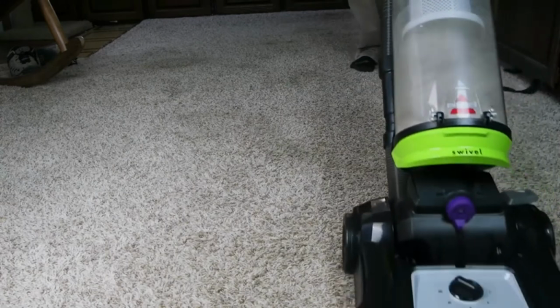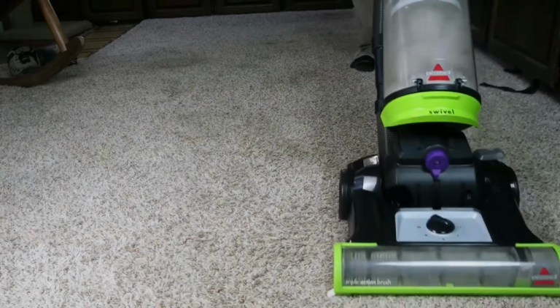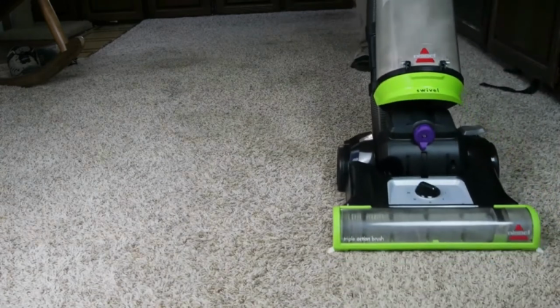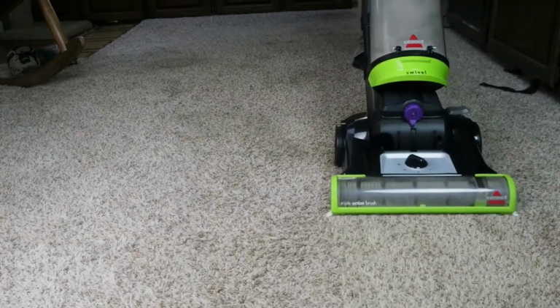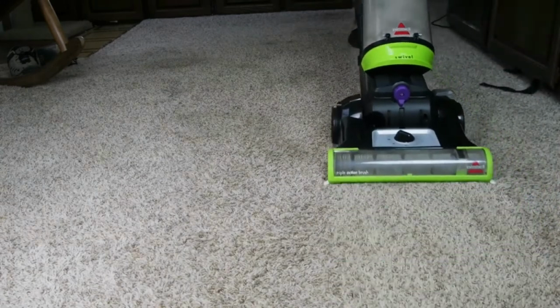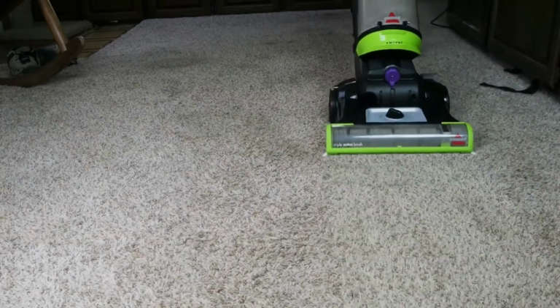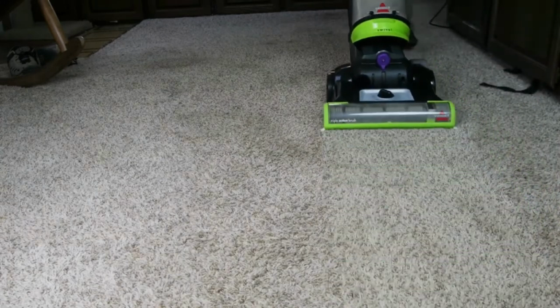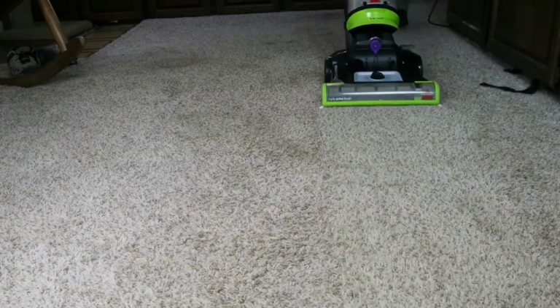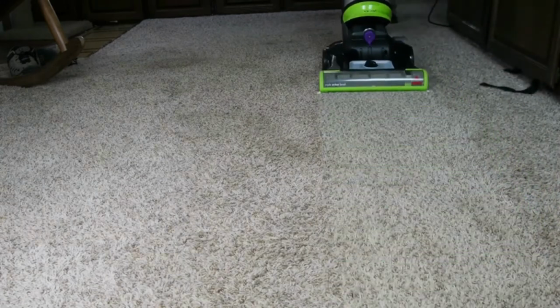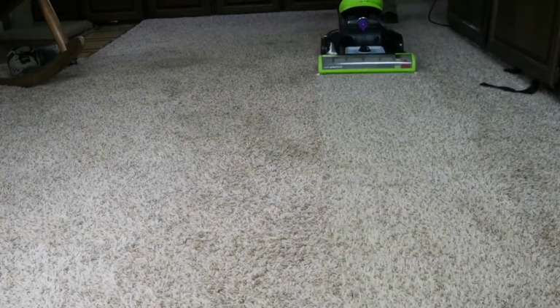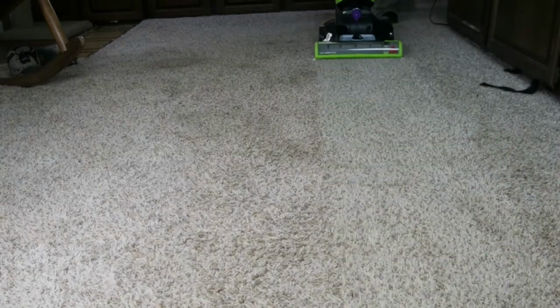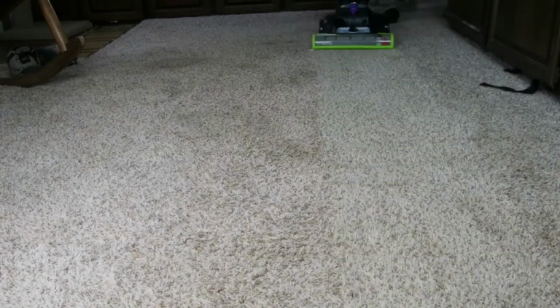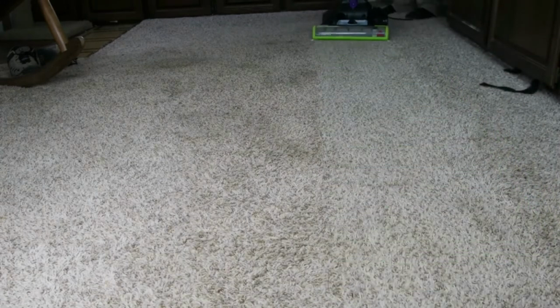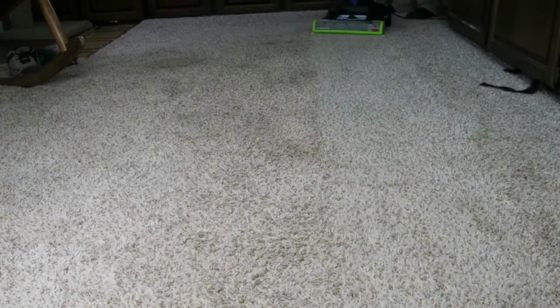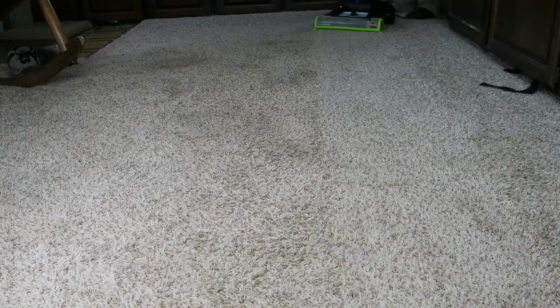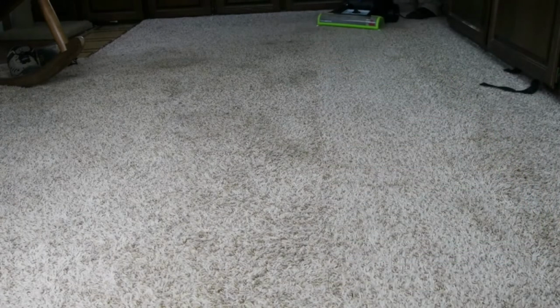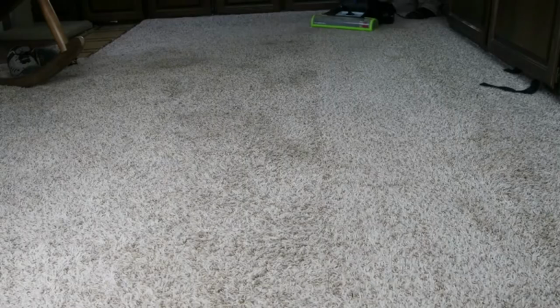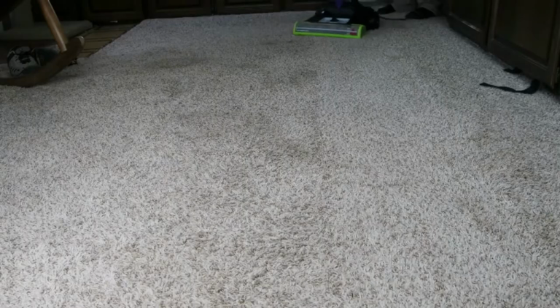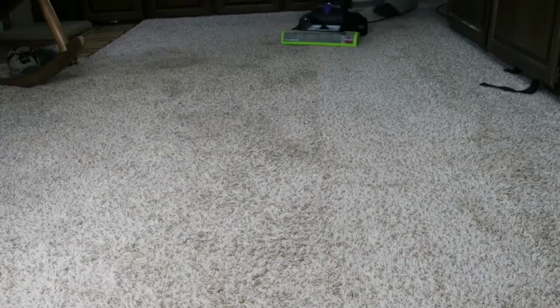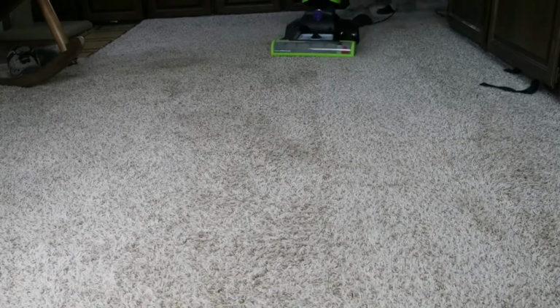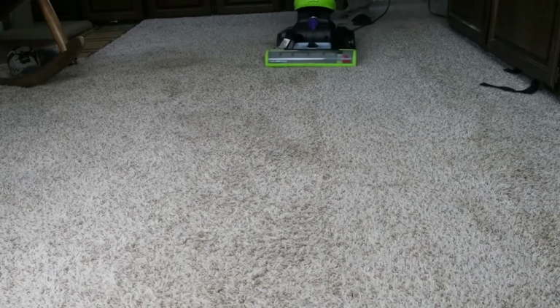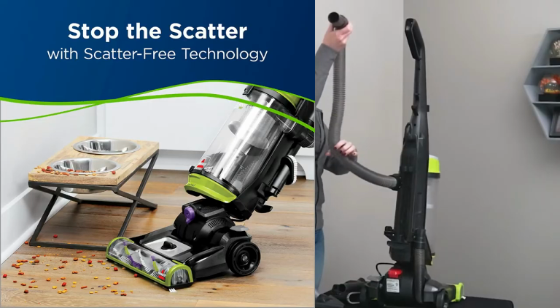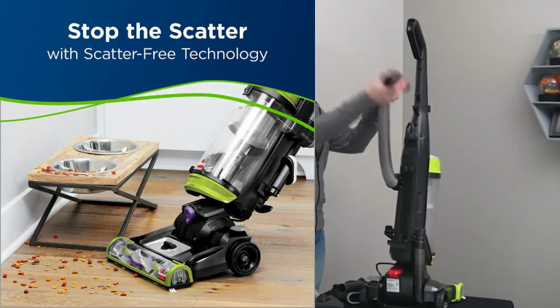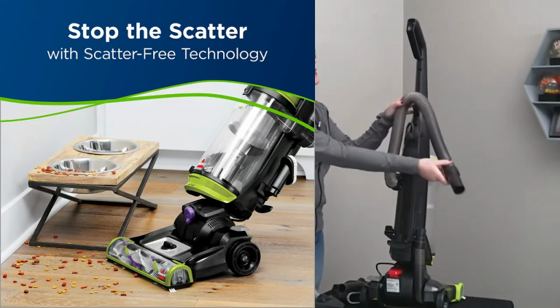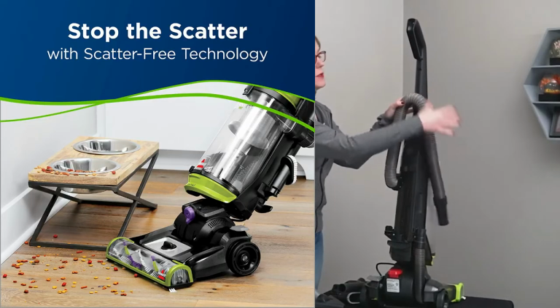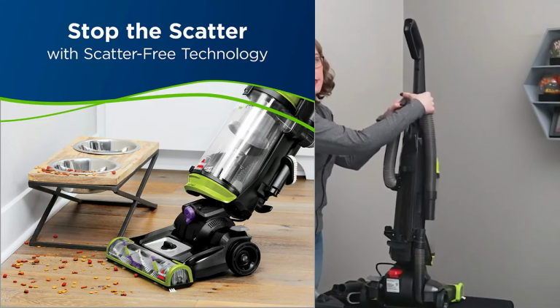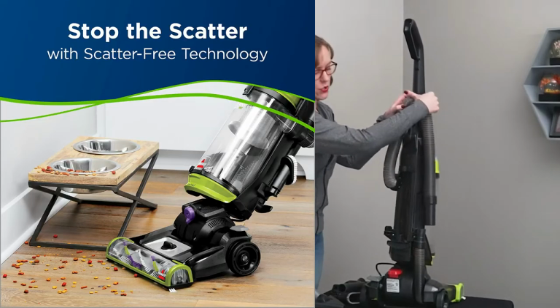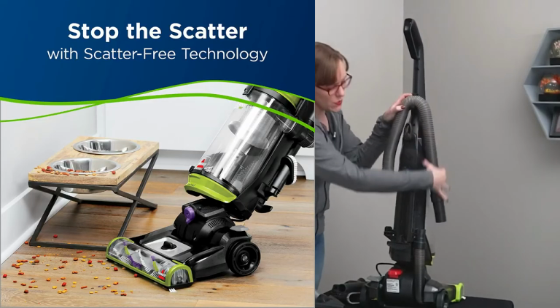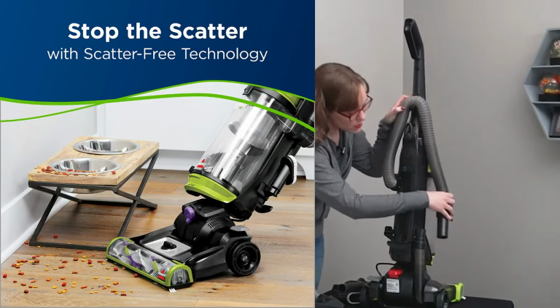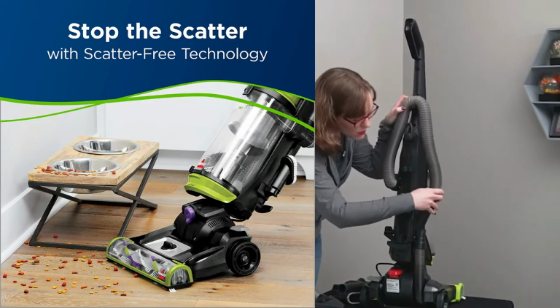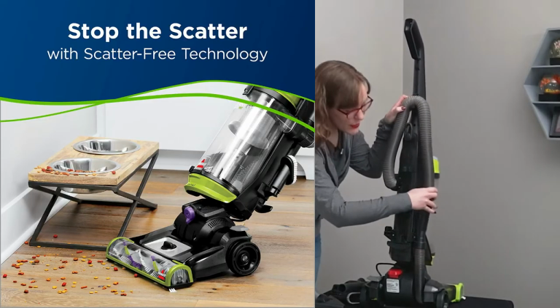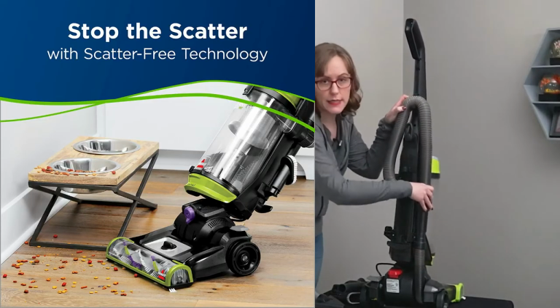And now let's check out a review by my cat. What do you think of this vacuum cleaner? Yeah? Is it good? Alright then, there you have it.